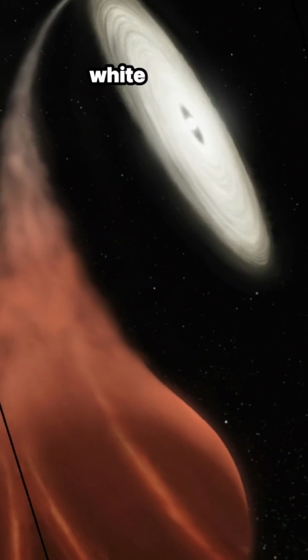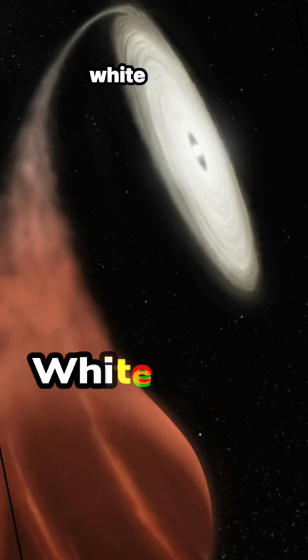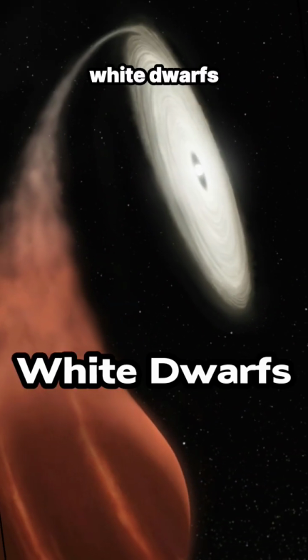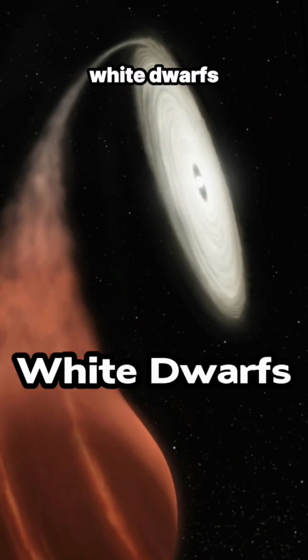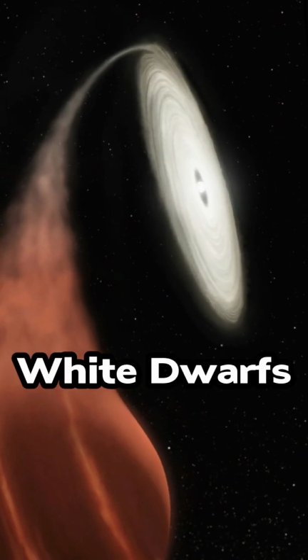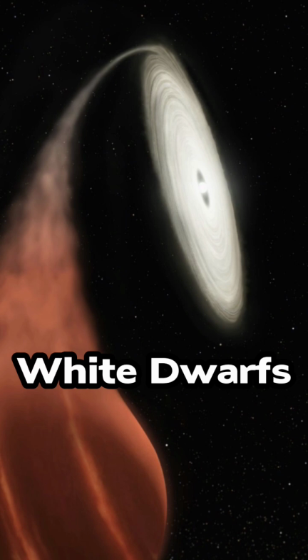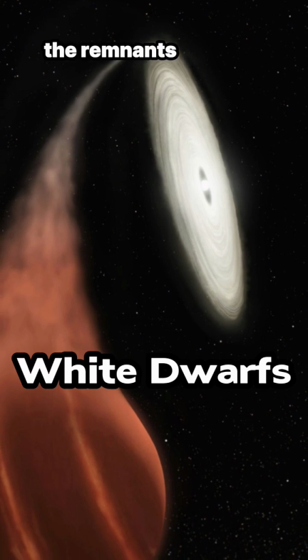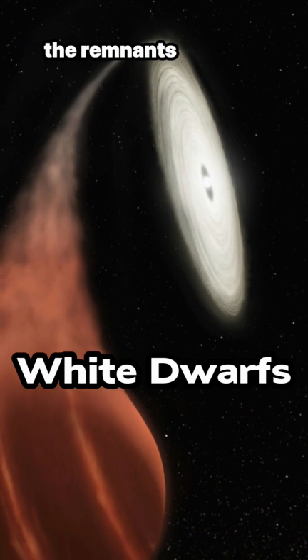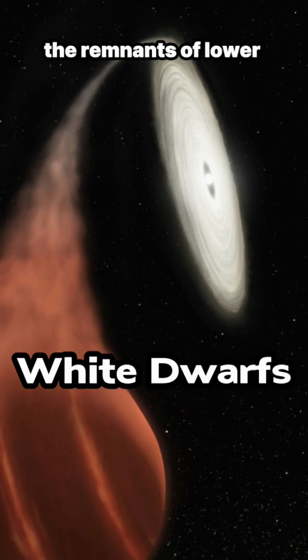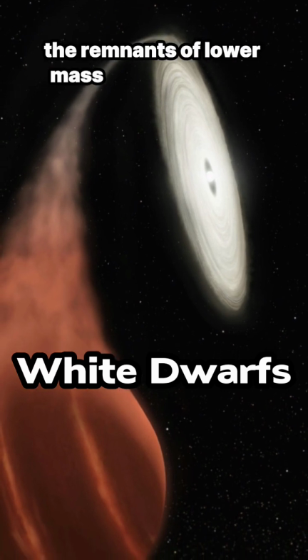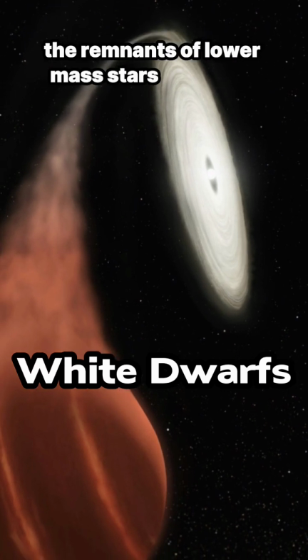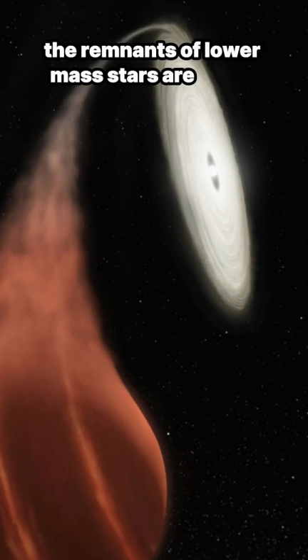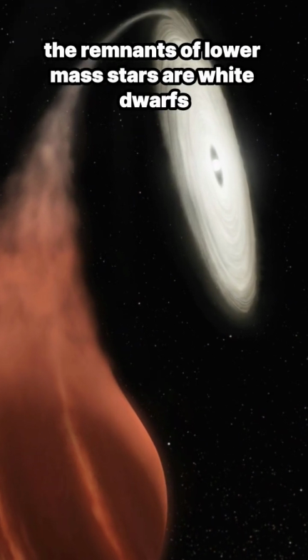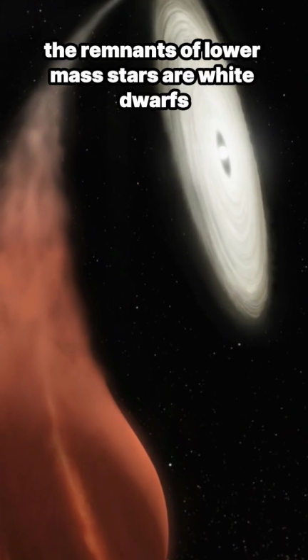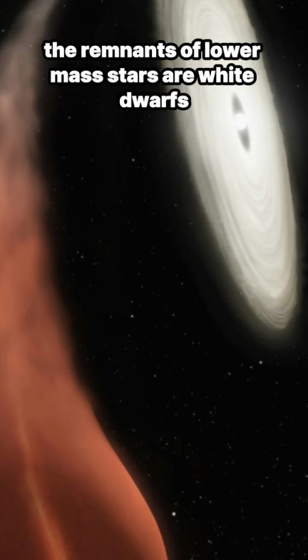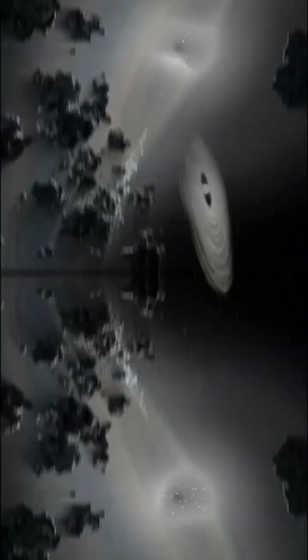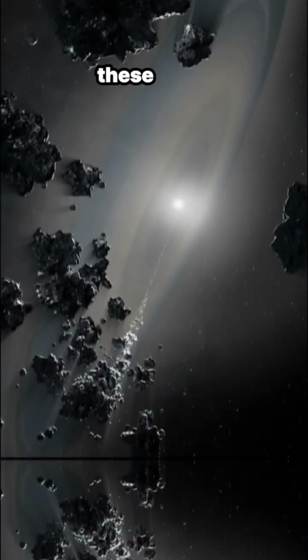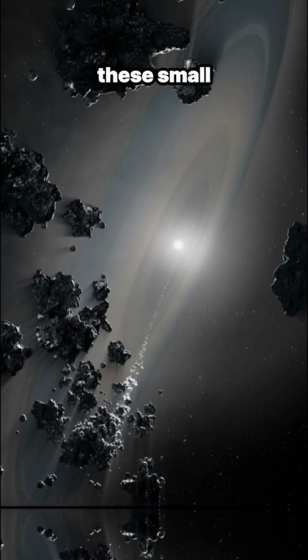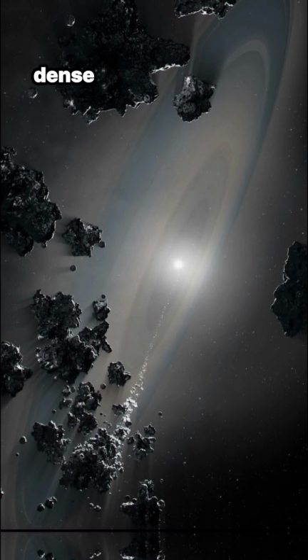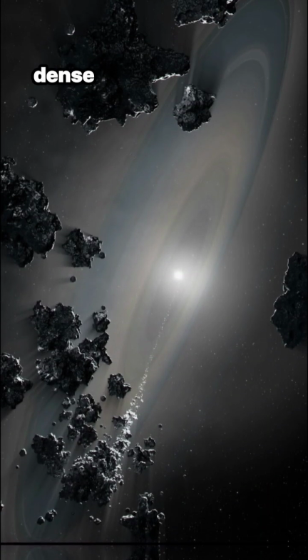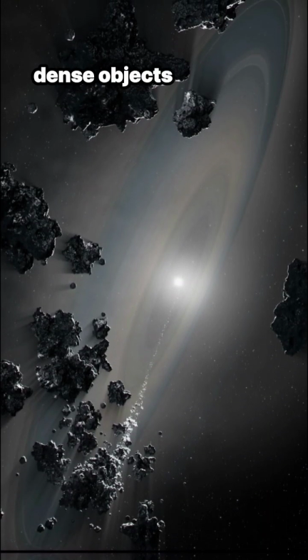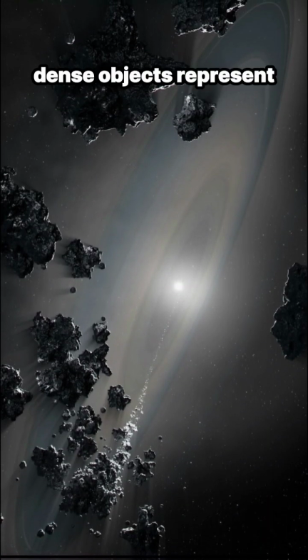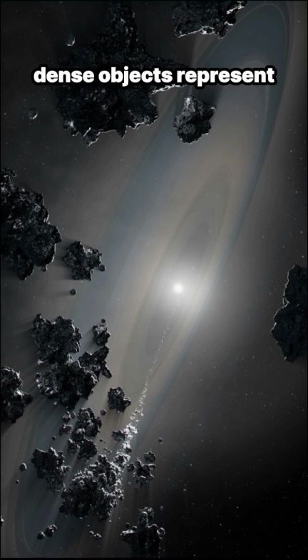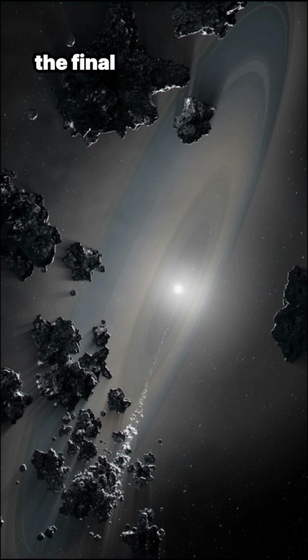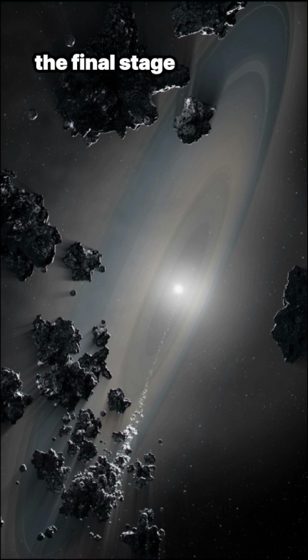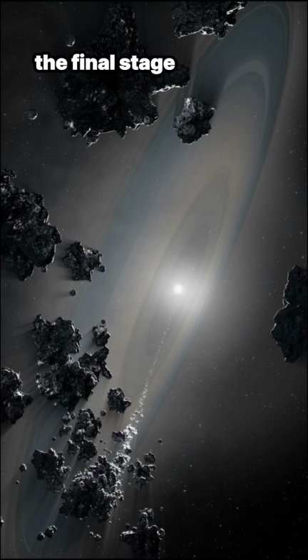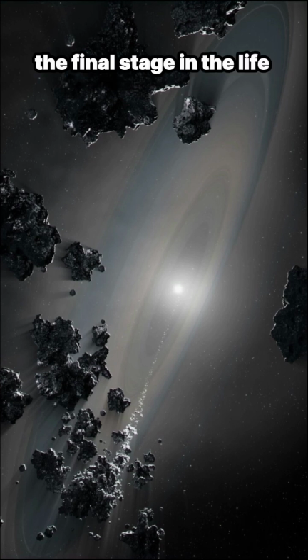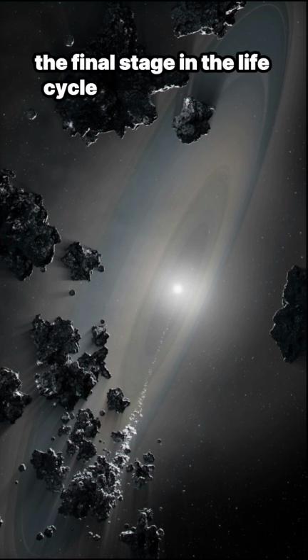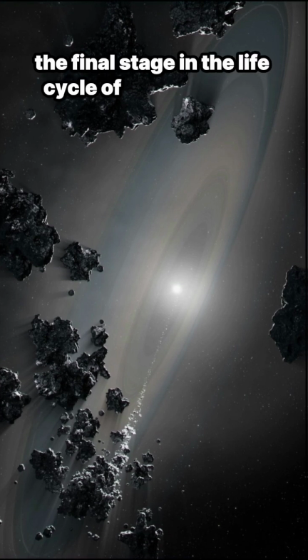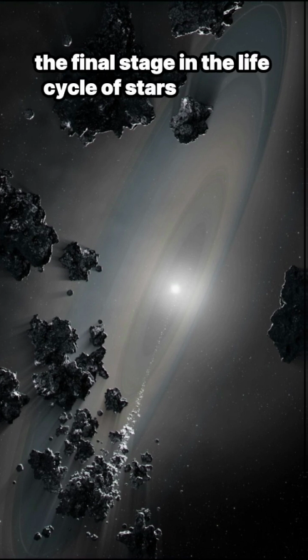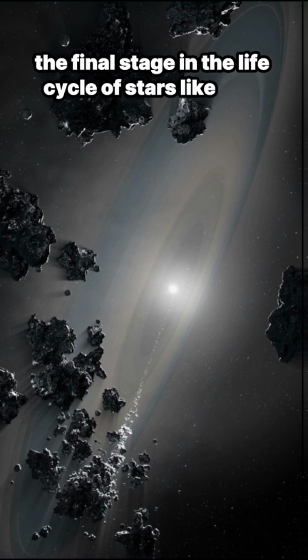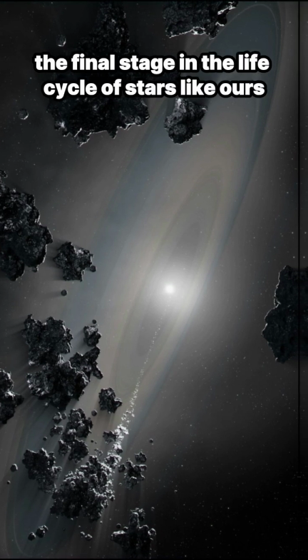White dwarfs. The remnants of lower-mass stars are white dwarfs. These small, dense objects represent the final stage in the life cycle of stars like ours.